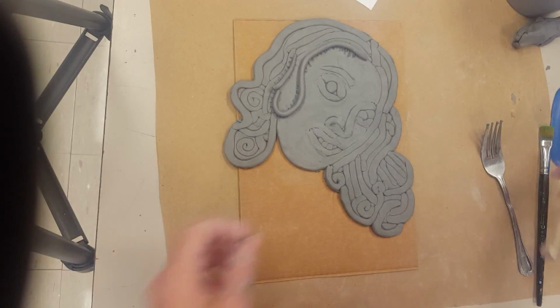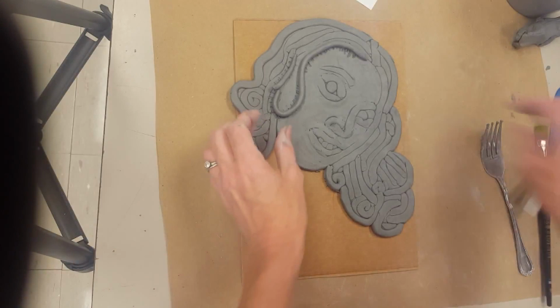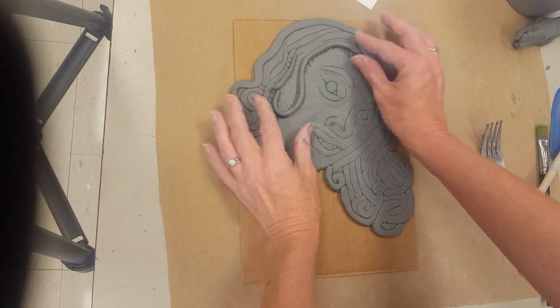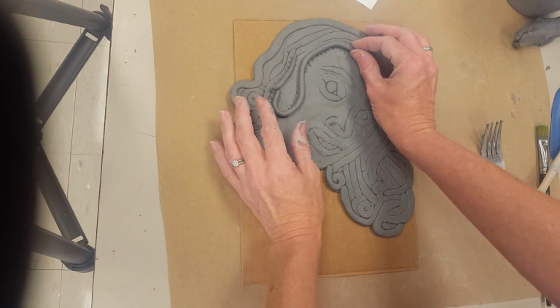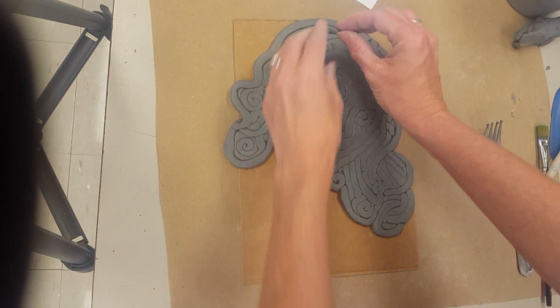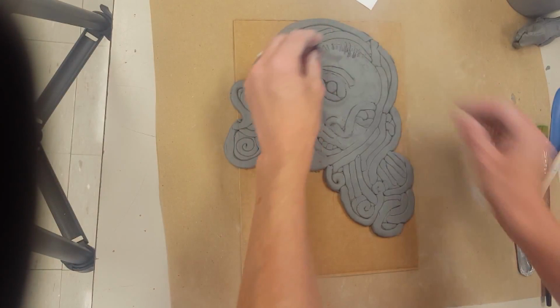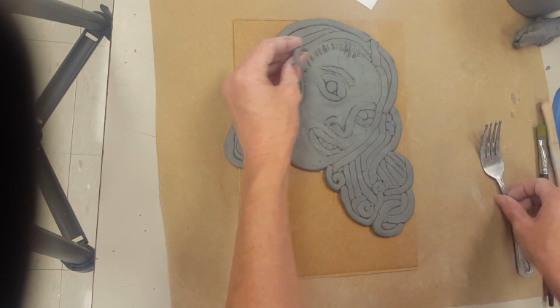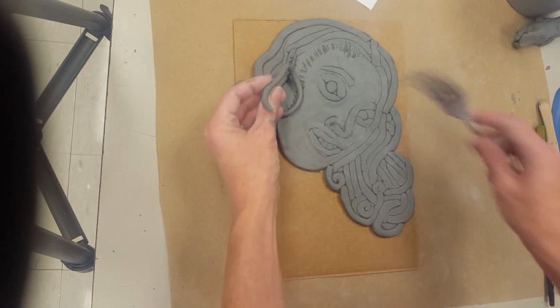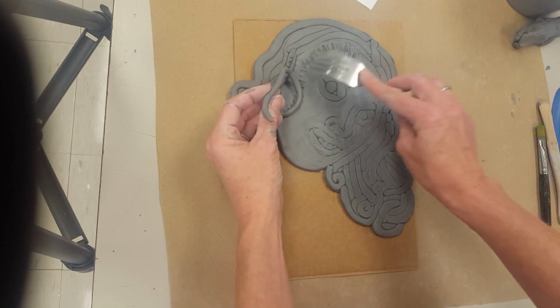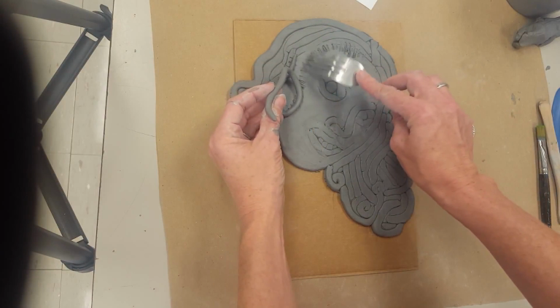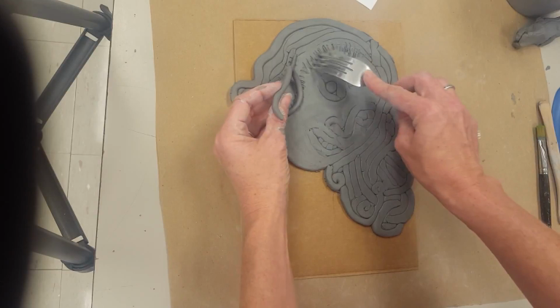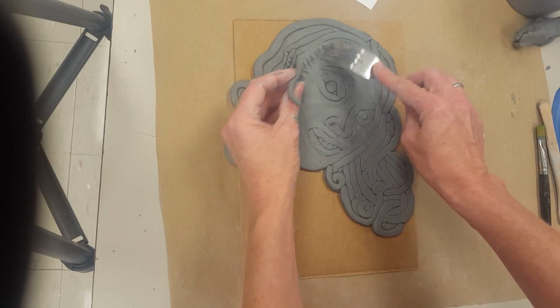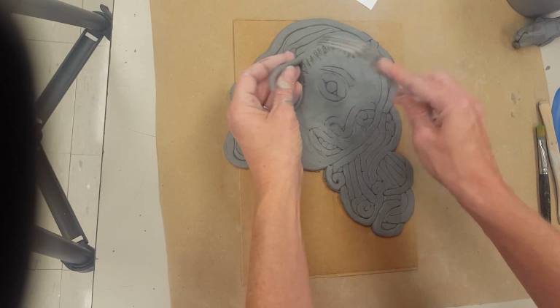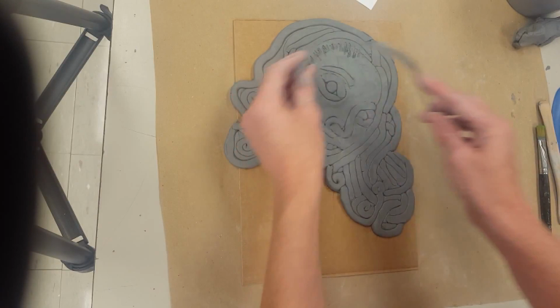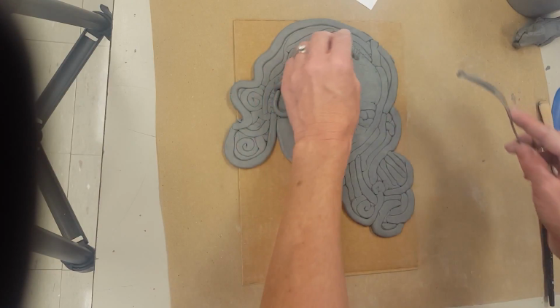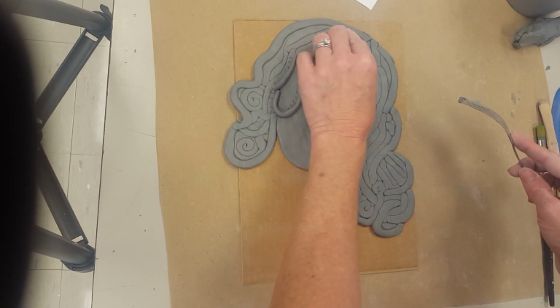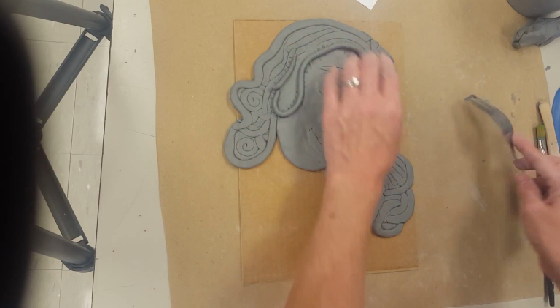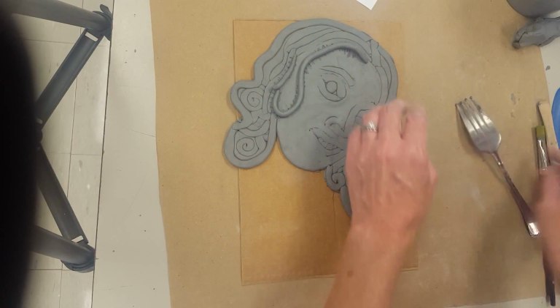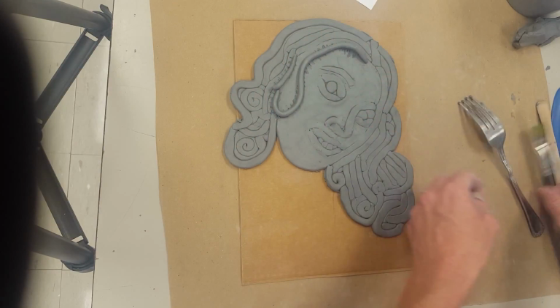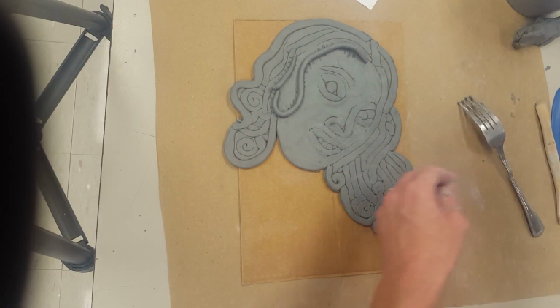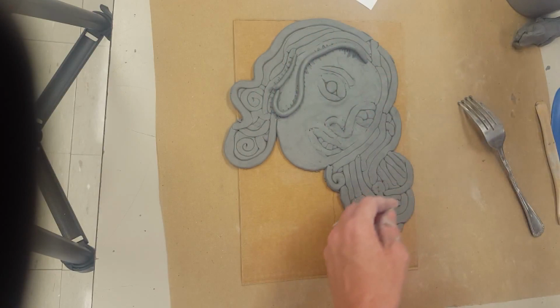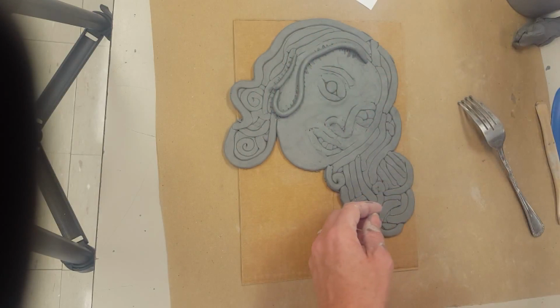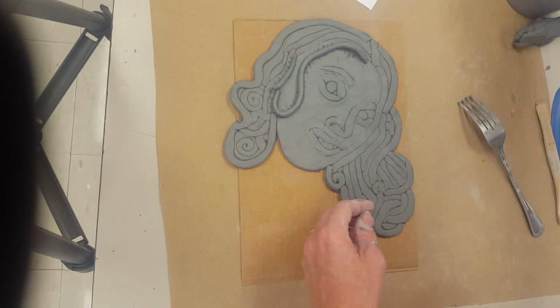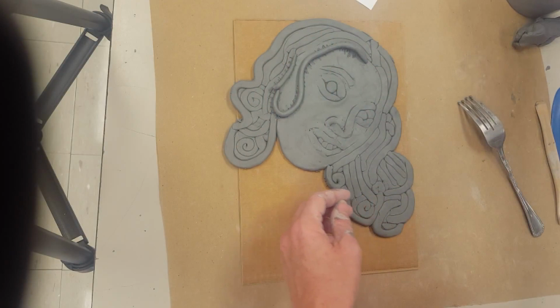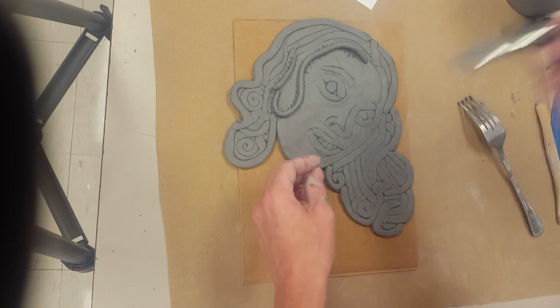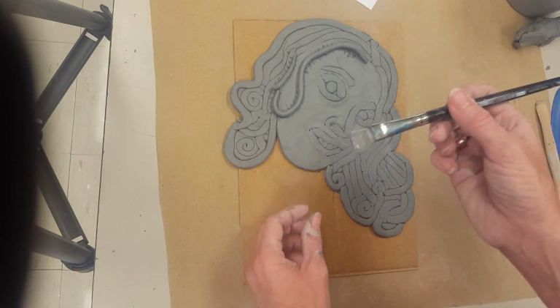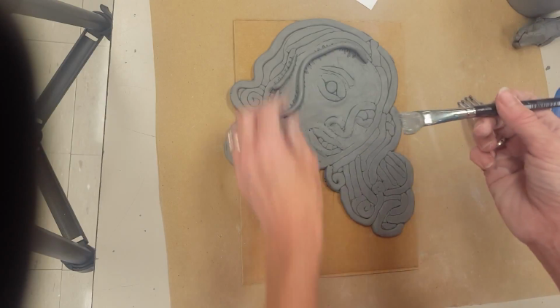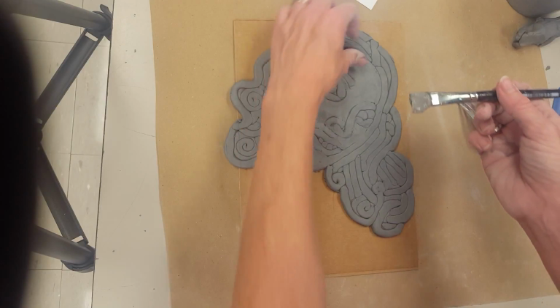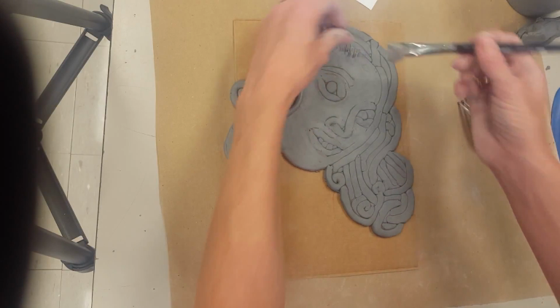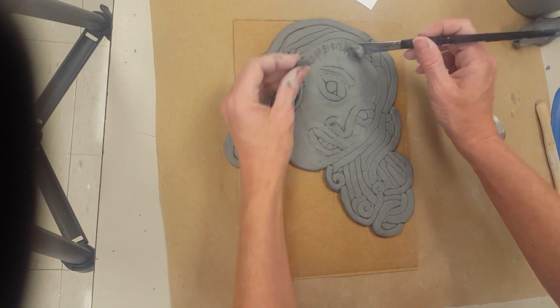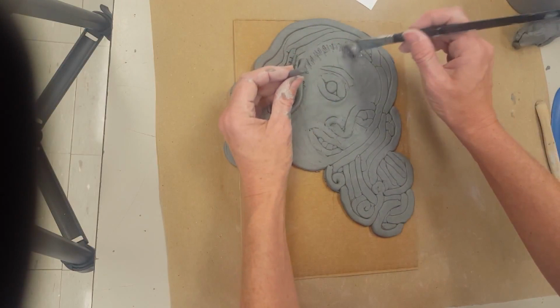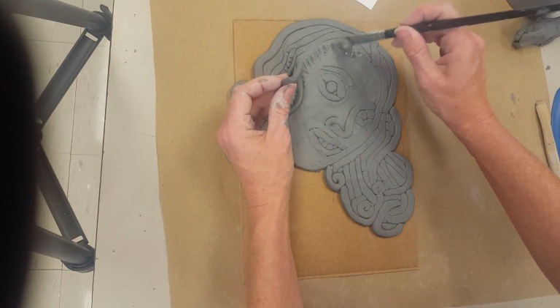If you're adding coils to the top, you're going to take and scratch the areas you're adding to with a fork. And then of course you want to get some slip and add it to these areas.